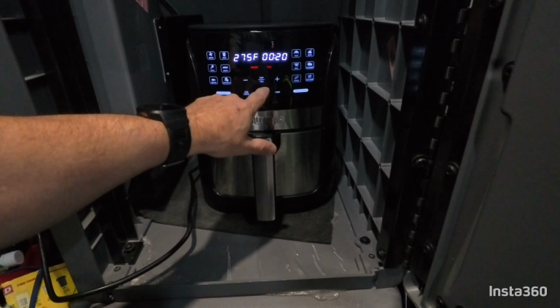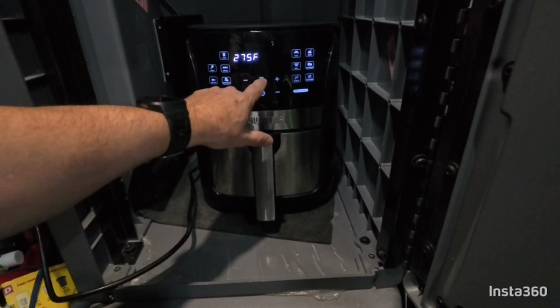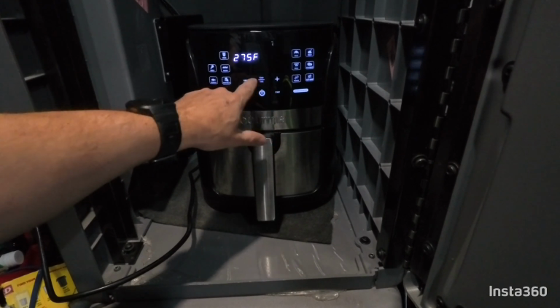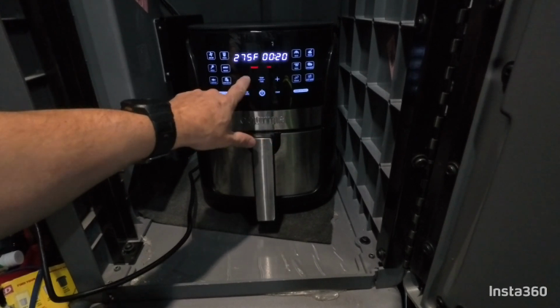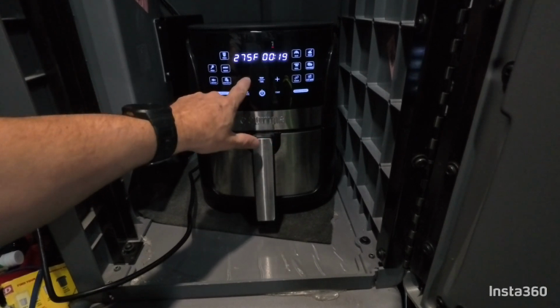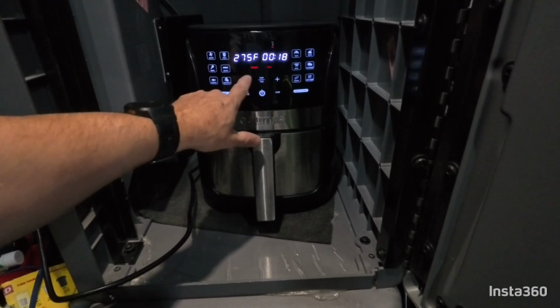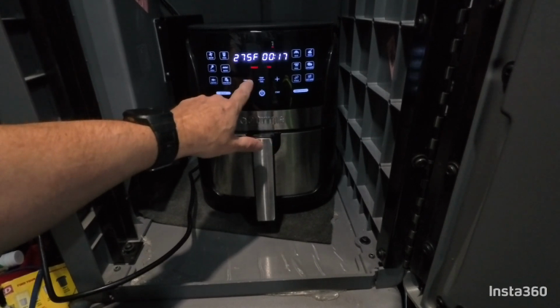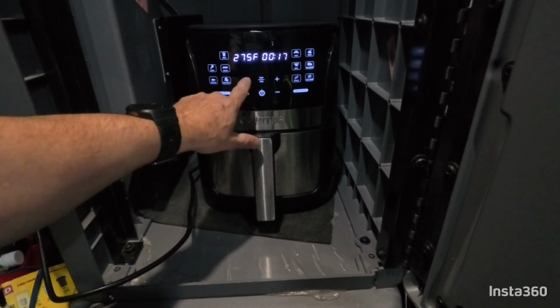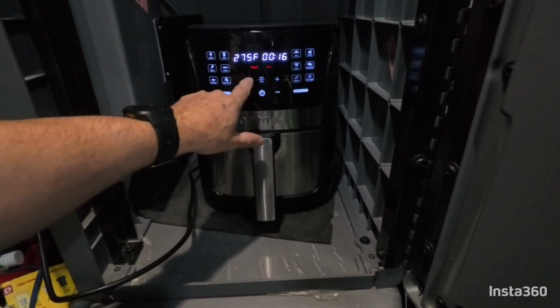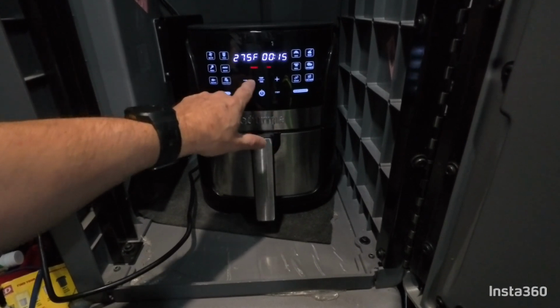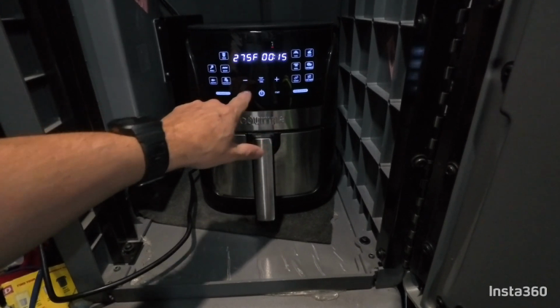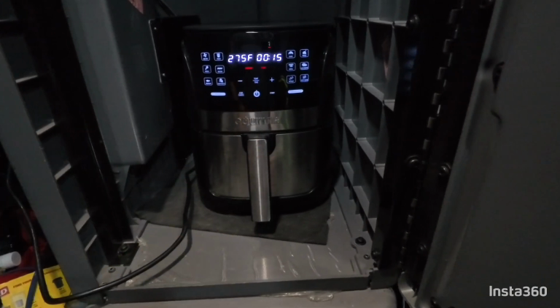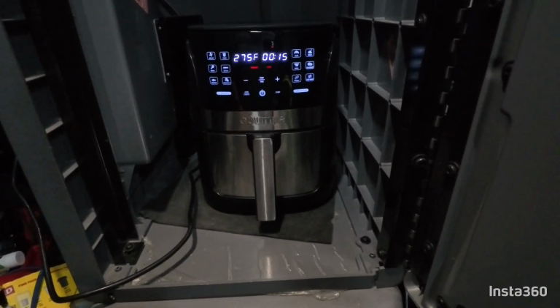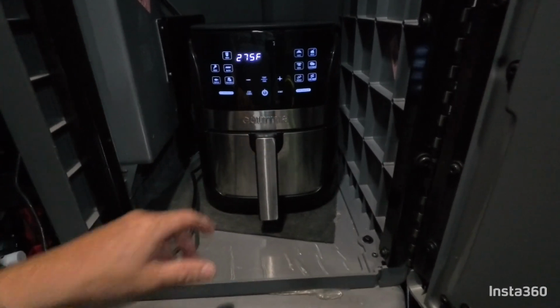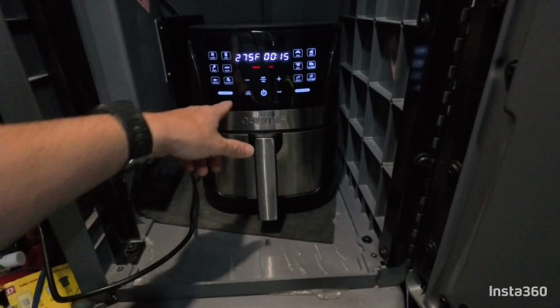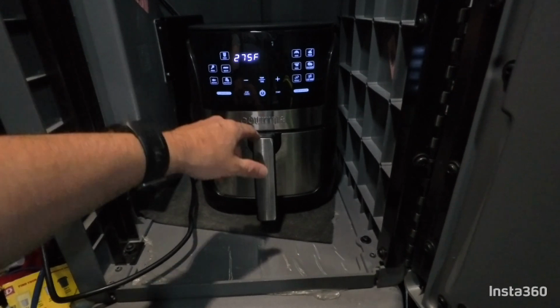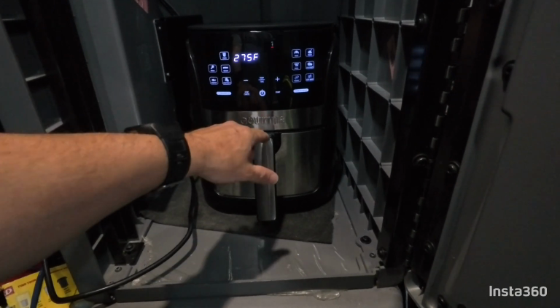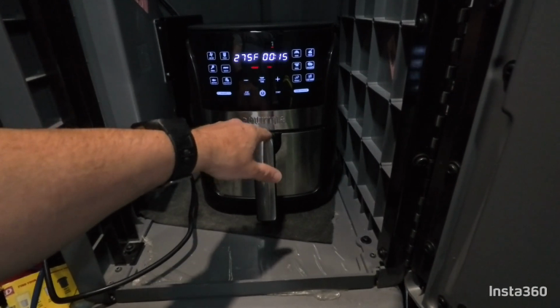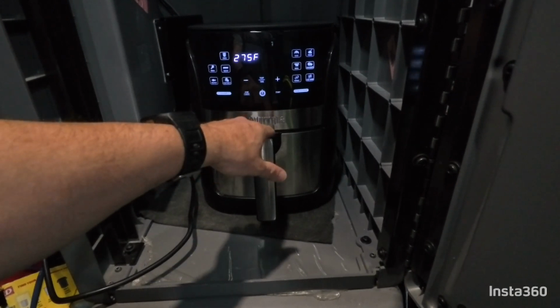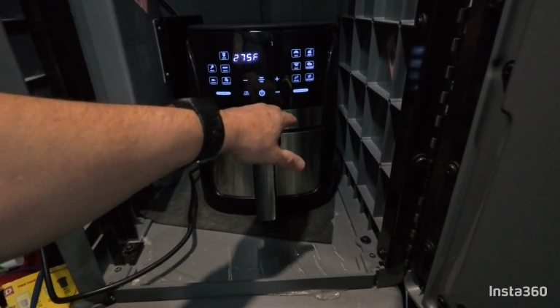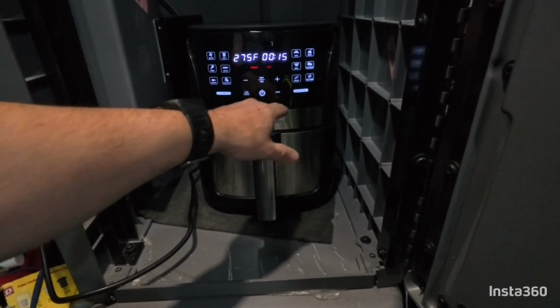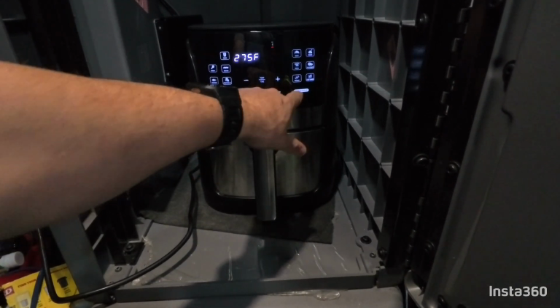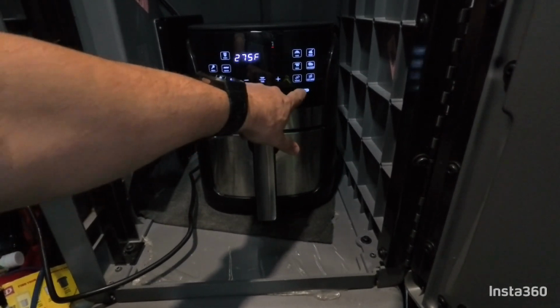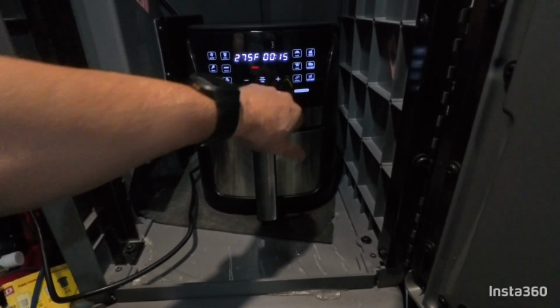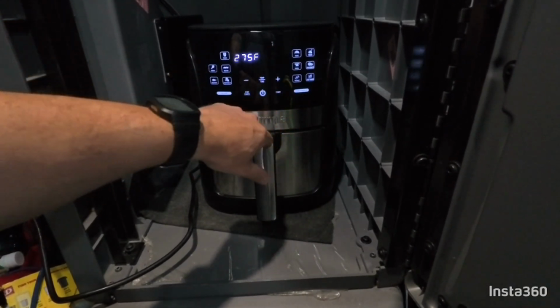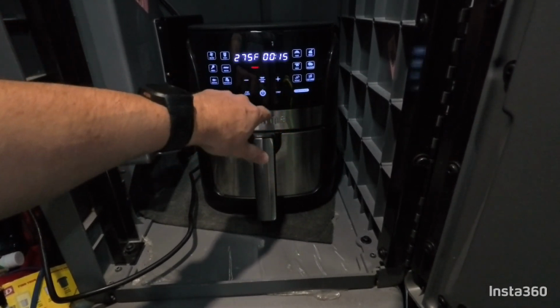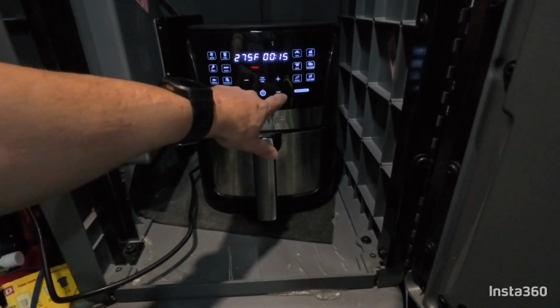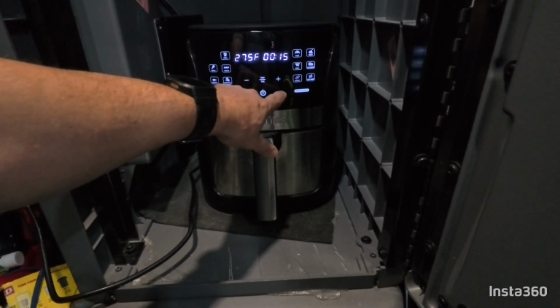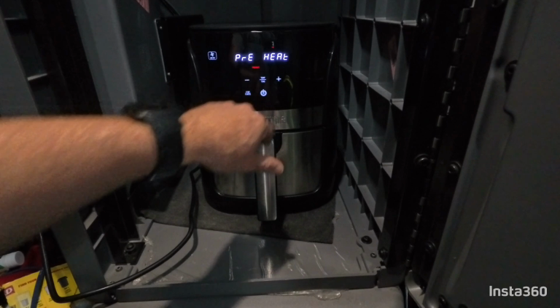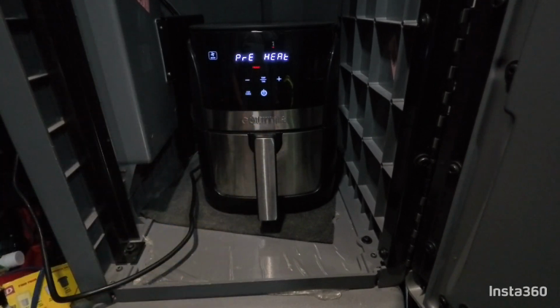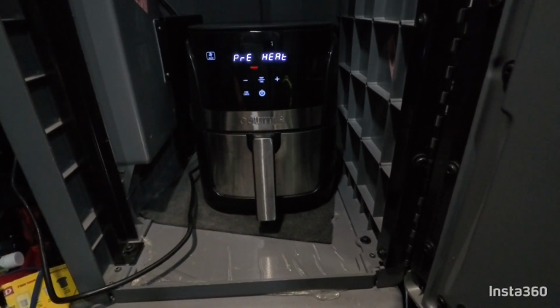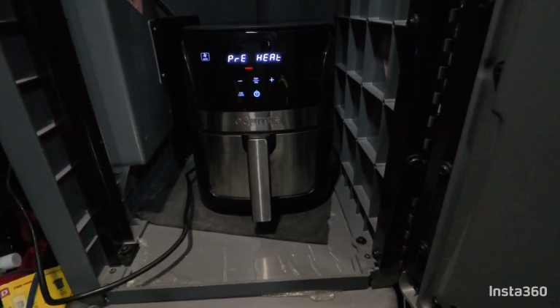Then the timer — set the timer for 15 minutes just like that. We're going to let it preheat and we're going to turn off the turn reminder. I'm going to start and let that preheat.